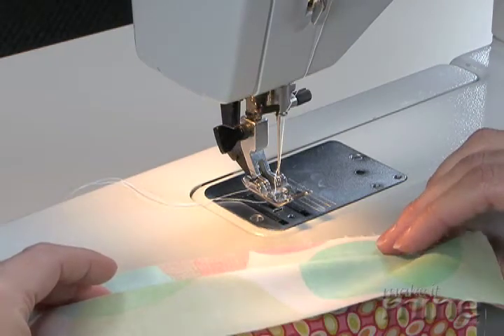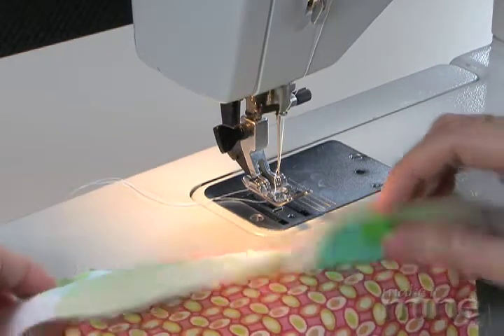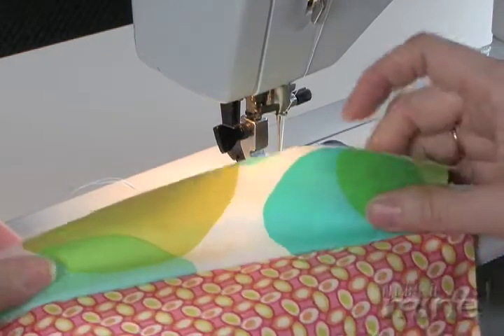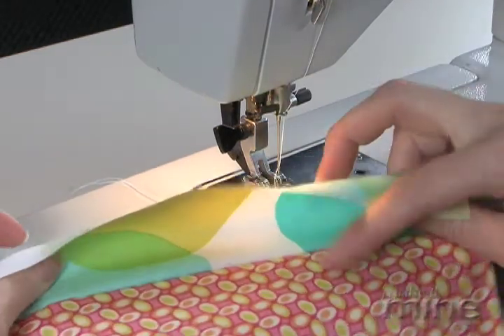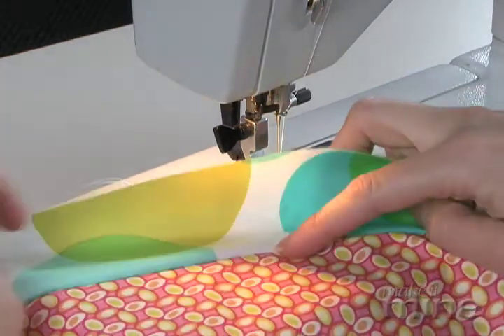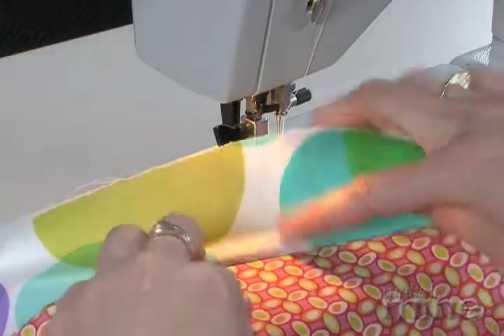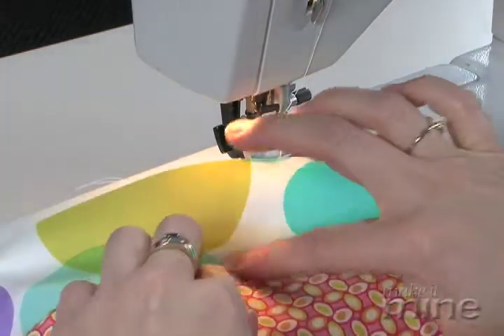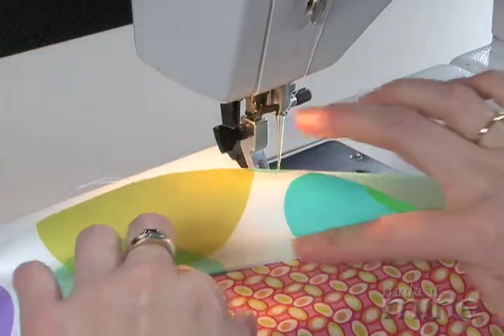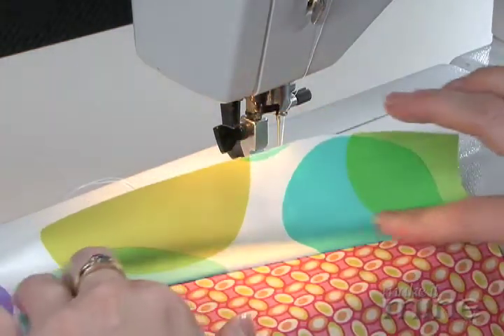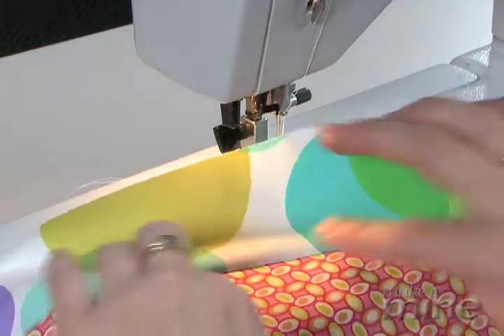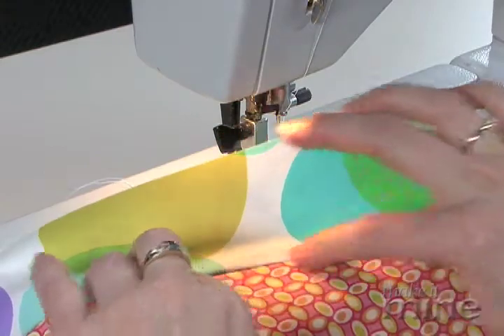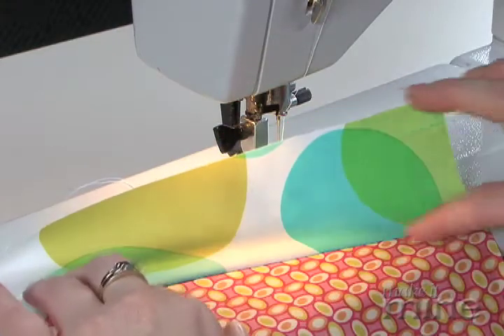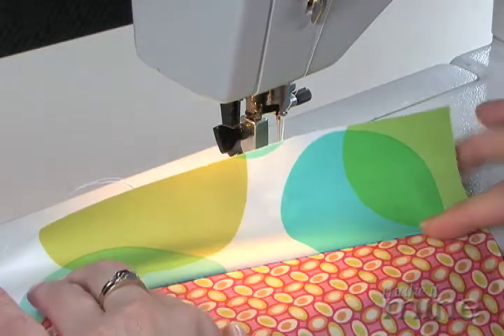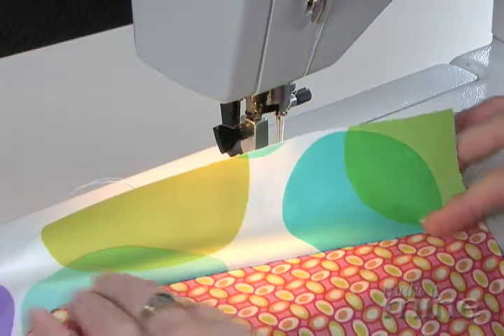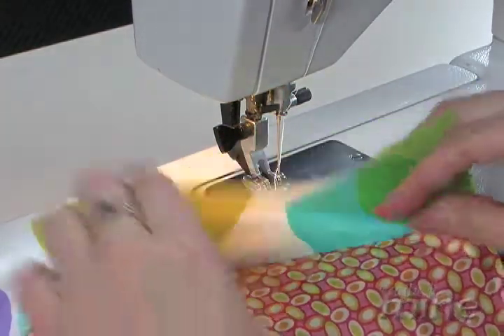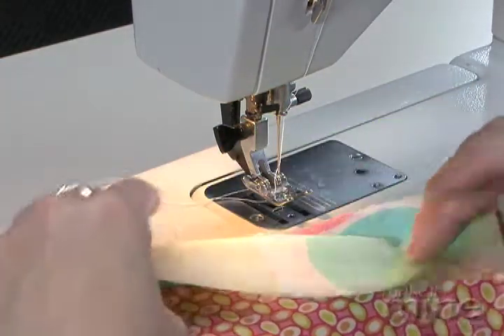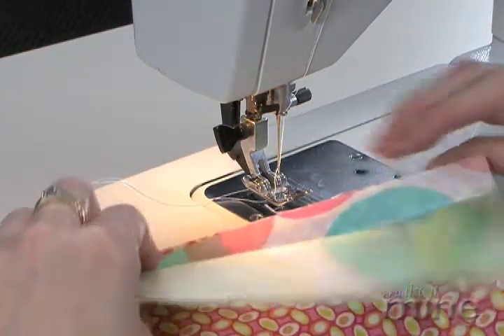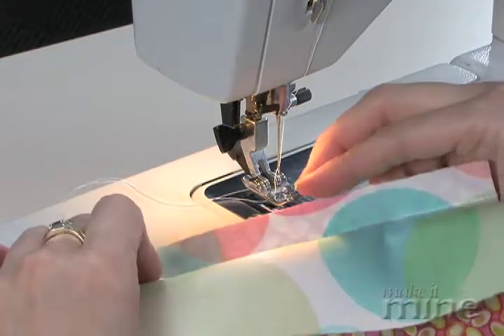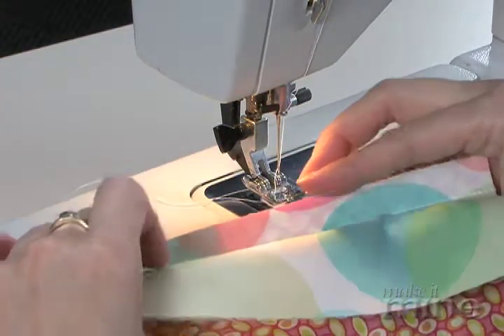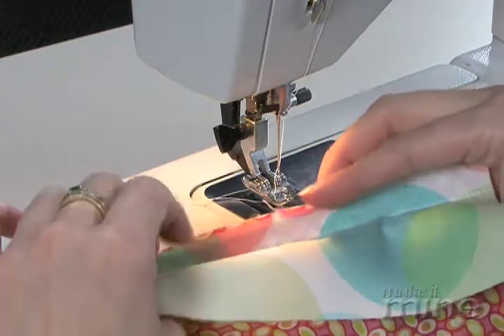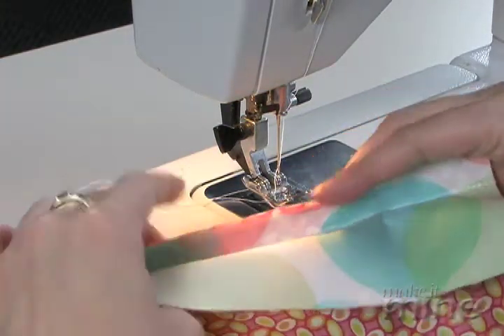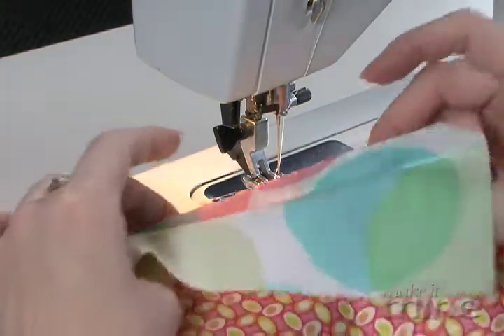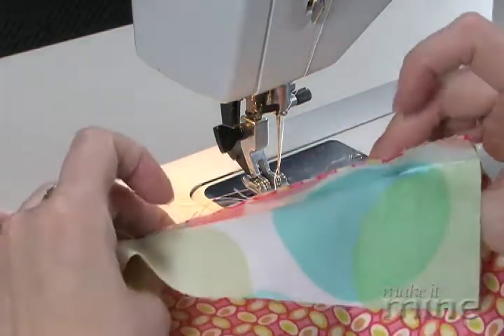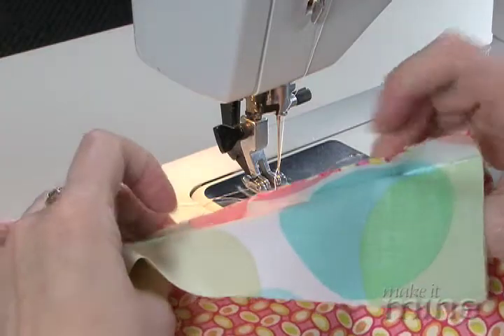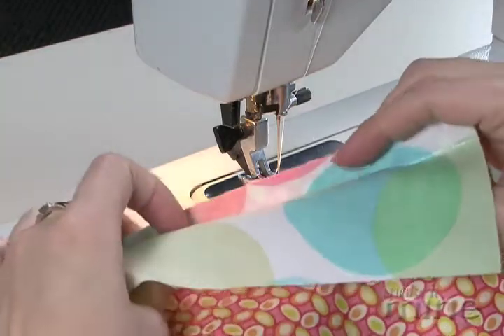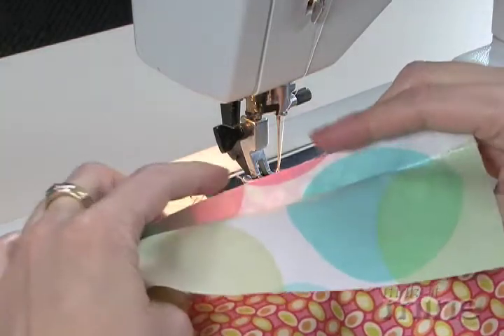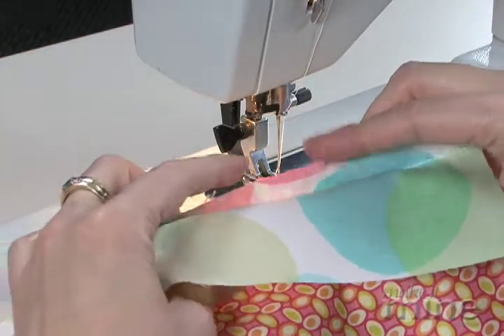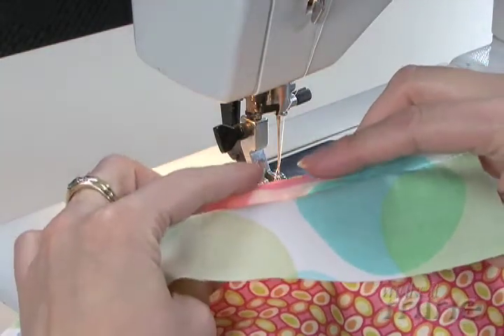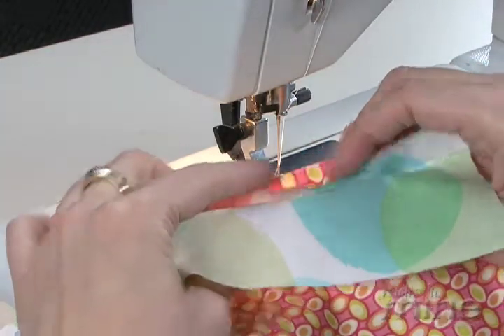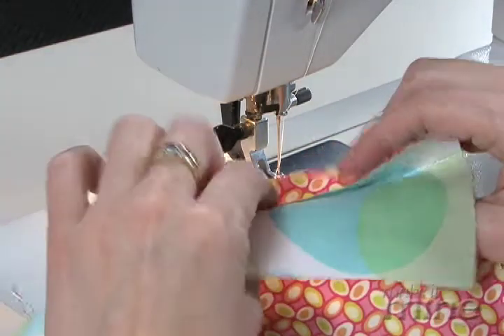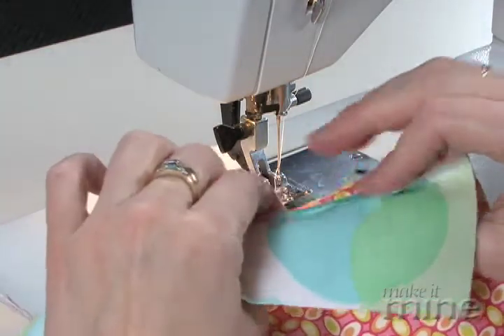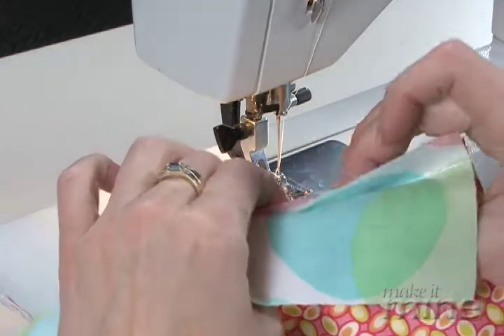Once you're done, you turn back and you can either finger press that in place. Then if you decide you want to press the seam allowances one way or the other, you can either press them one direction toward the lighter or the darker fabric, or press them open flat.